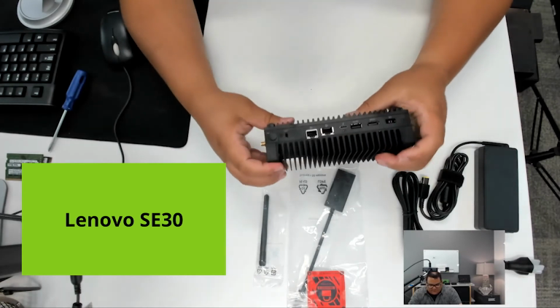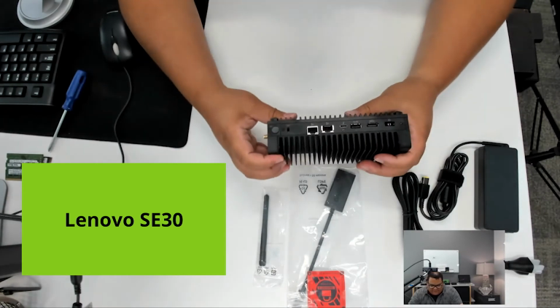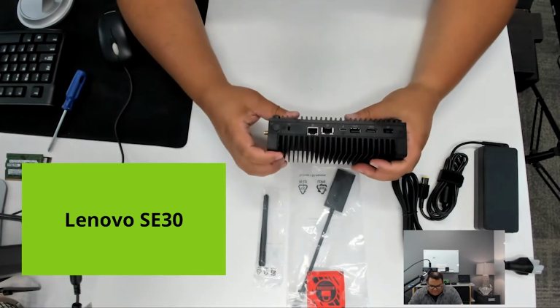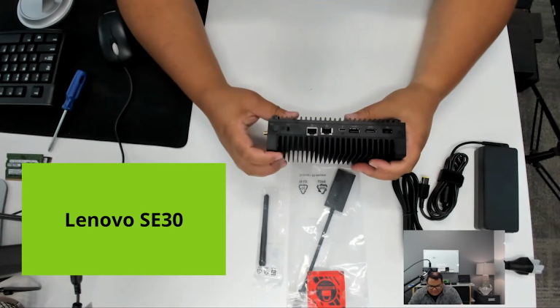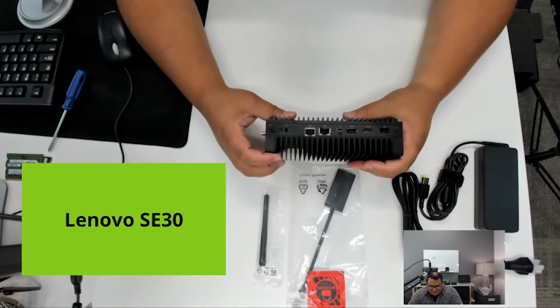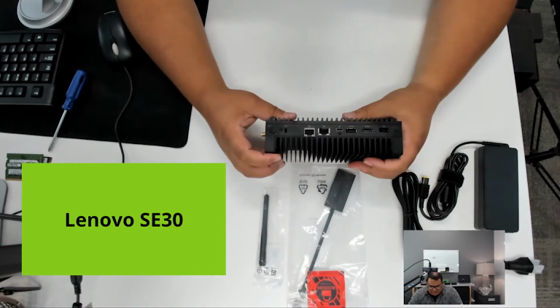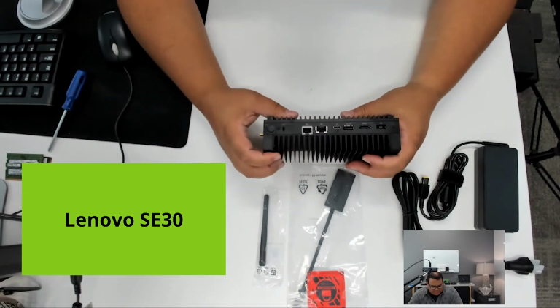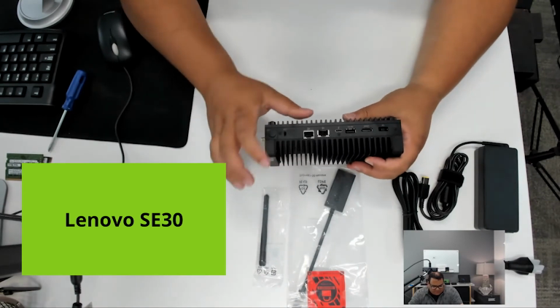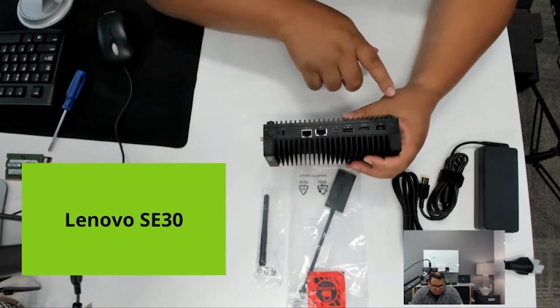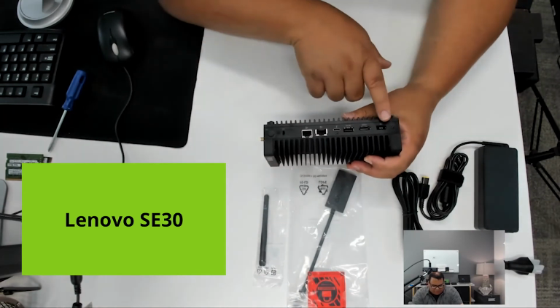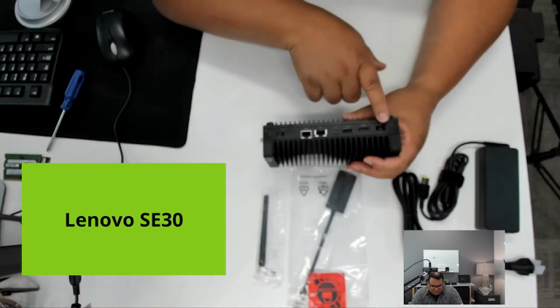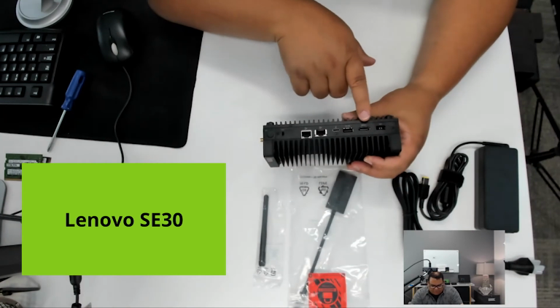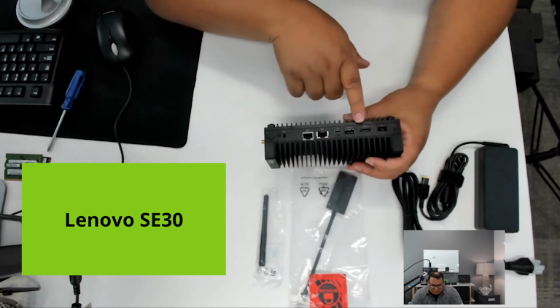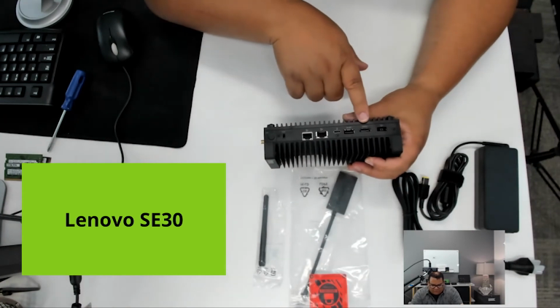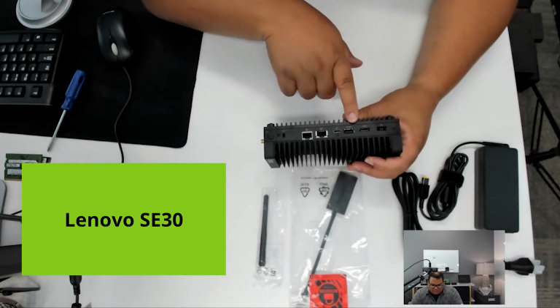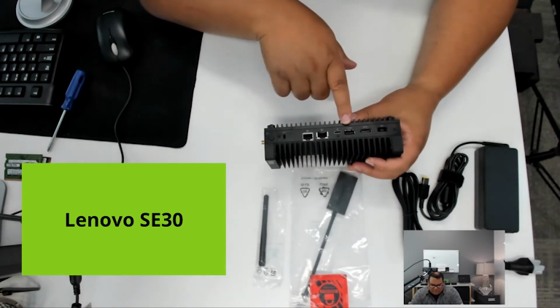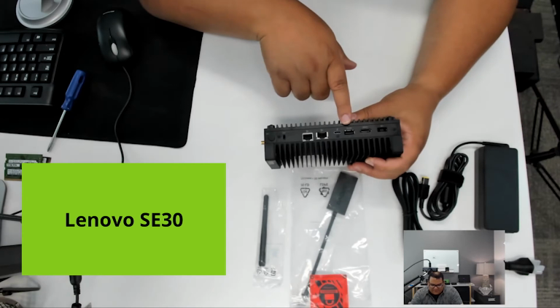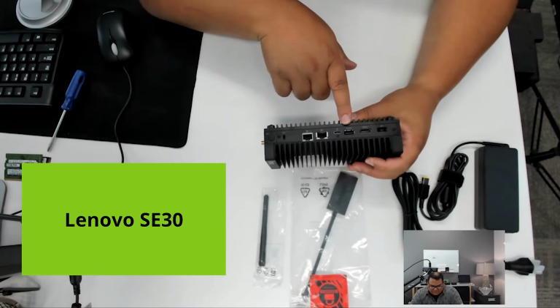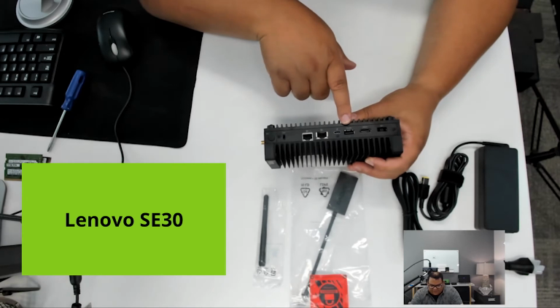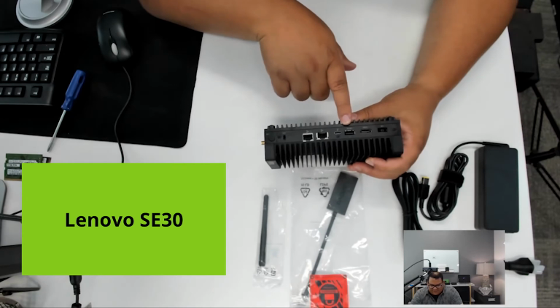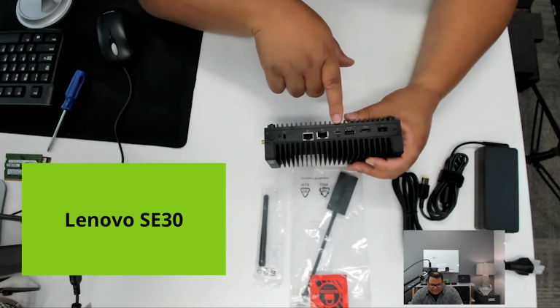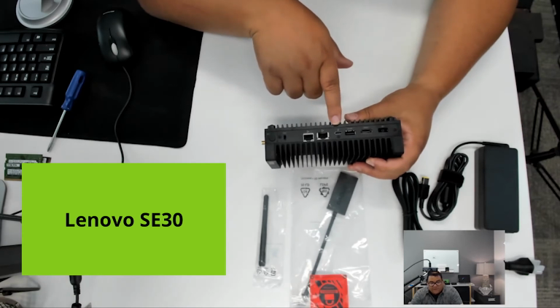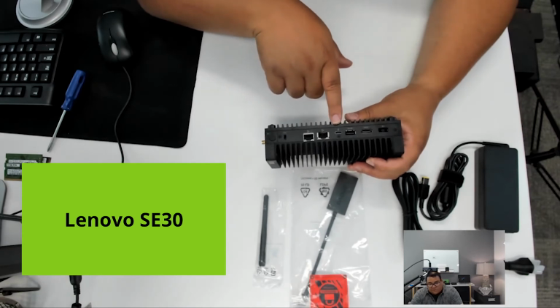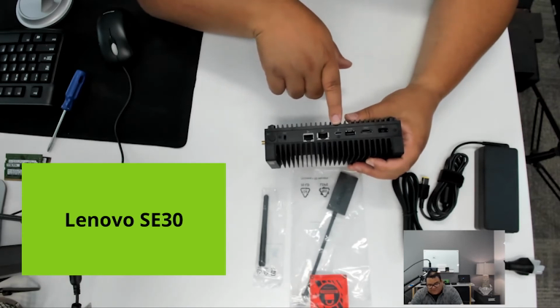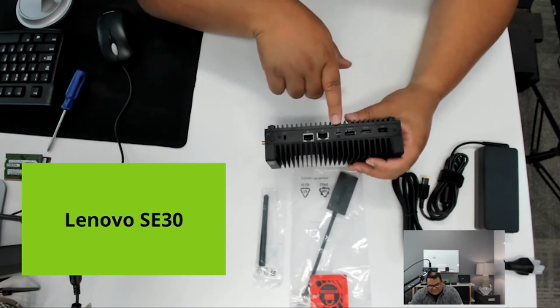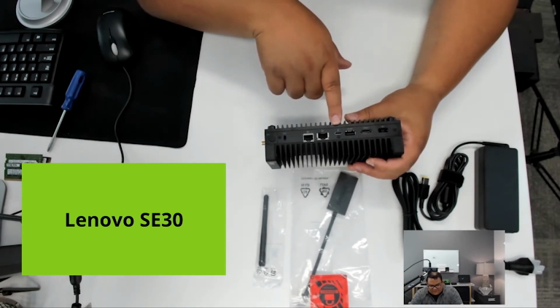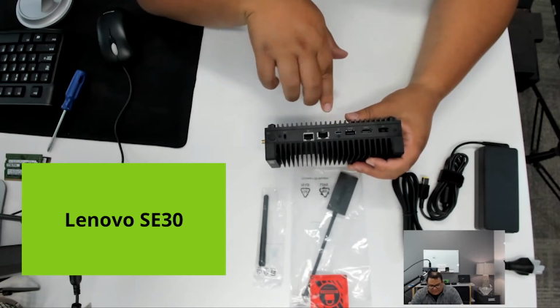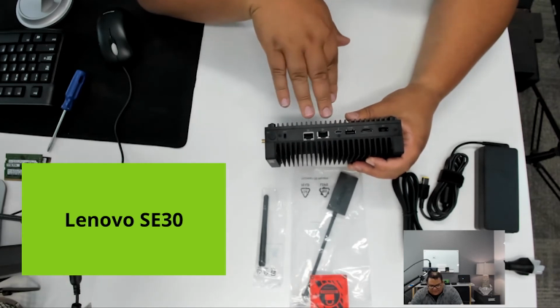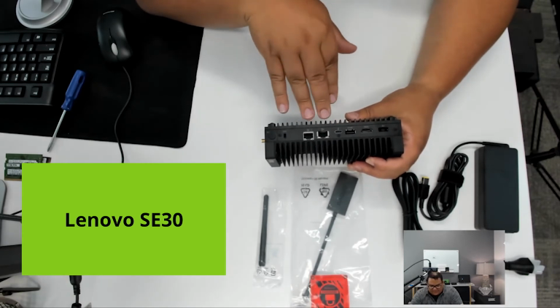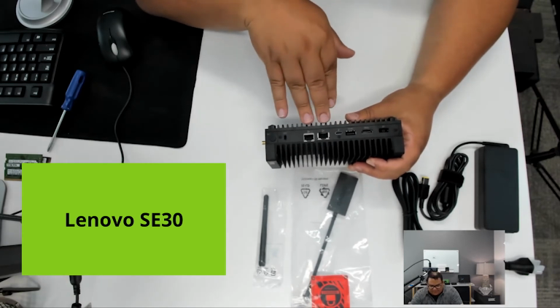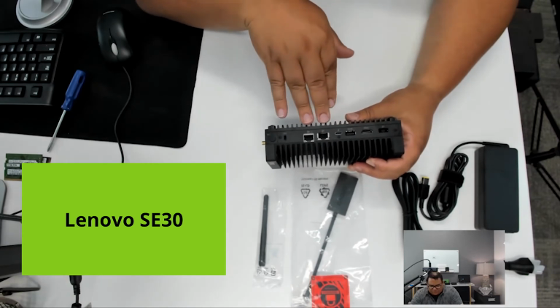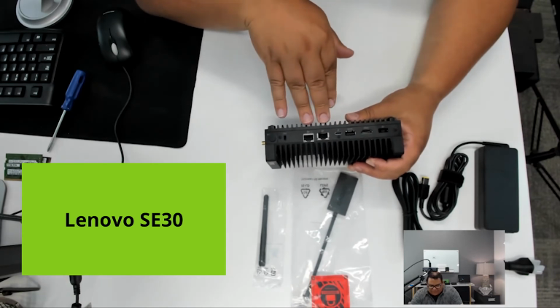And then on the back, we have a similar number of ports. We have the power port, HDMI, USB-A, USB-C, and then dual NIC.